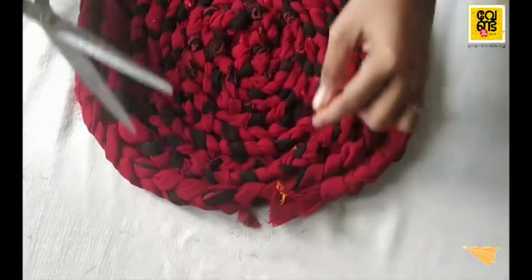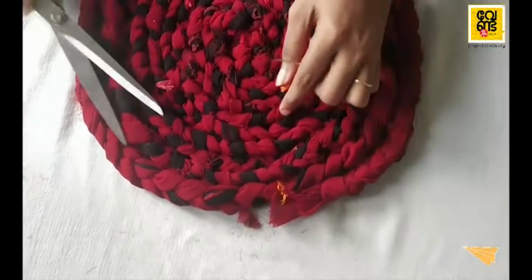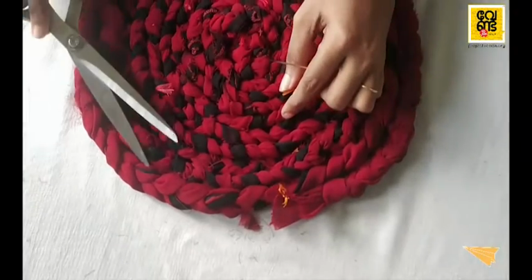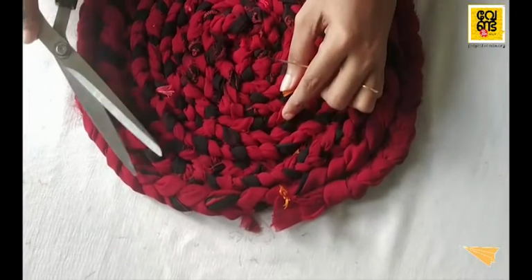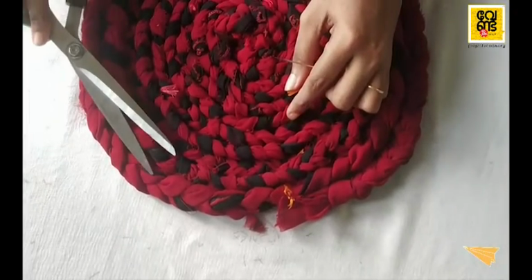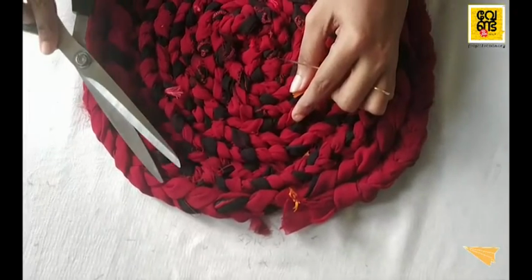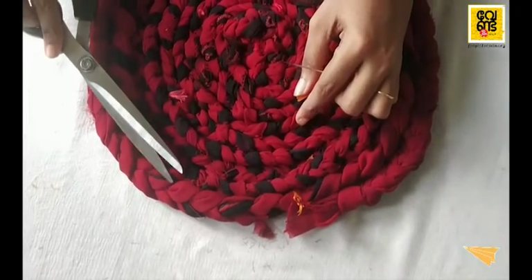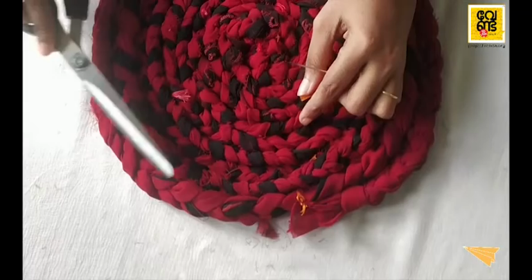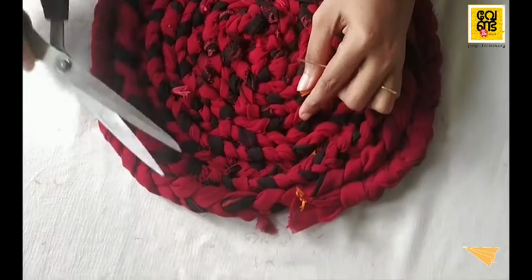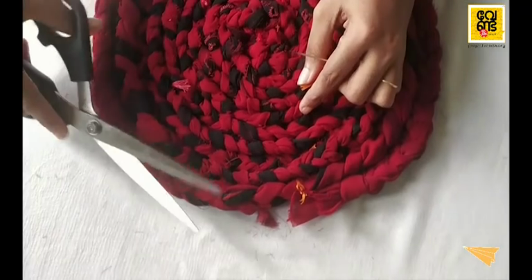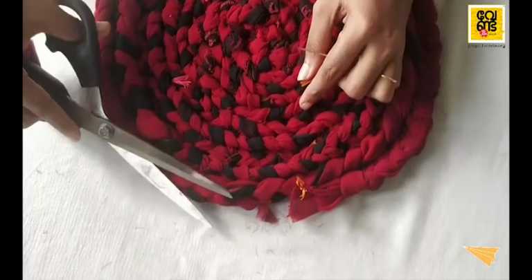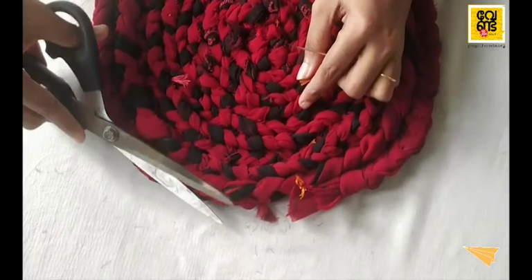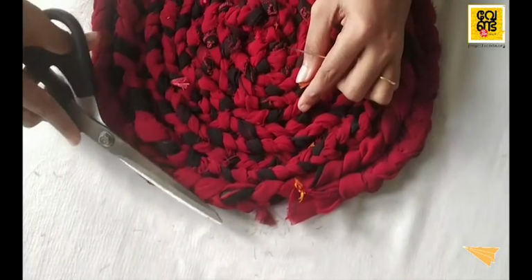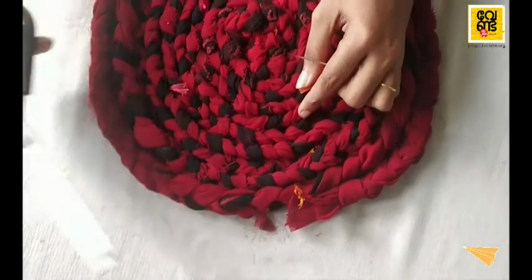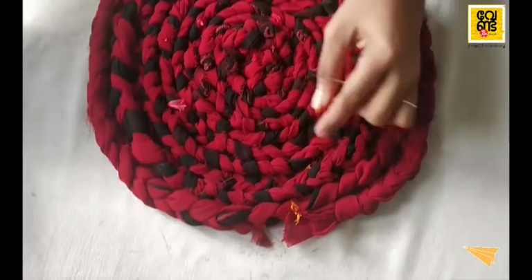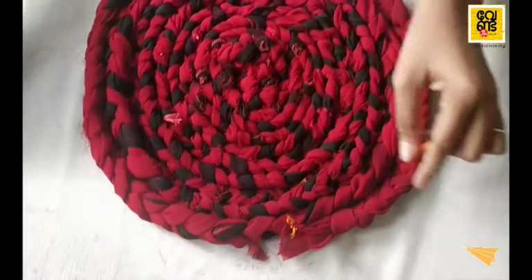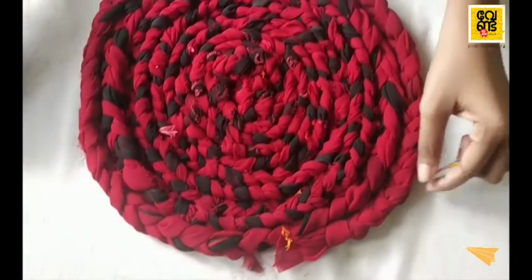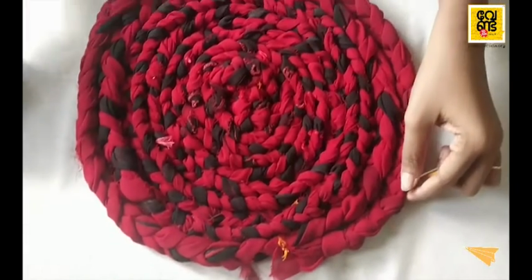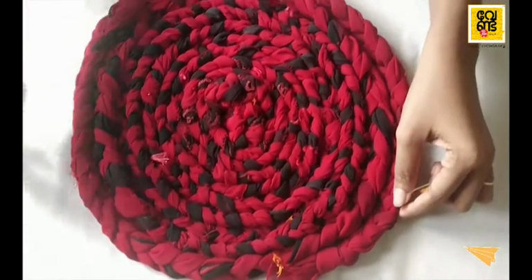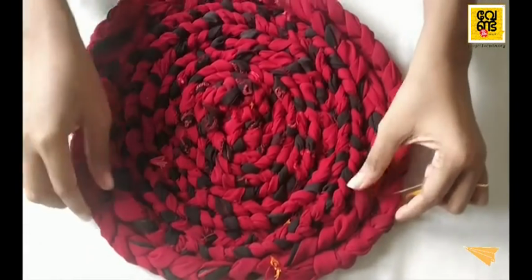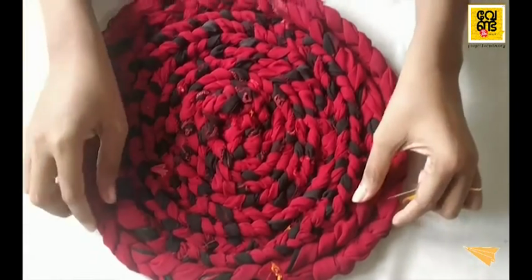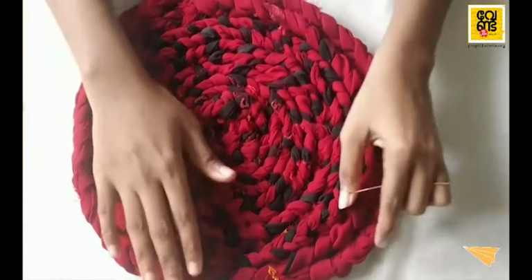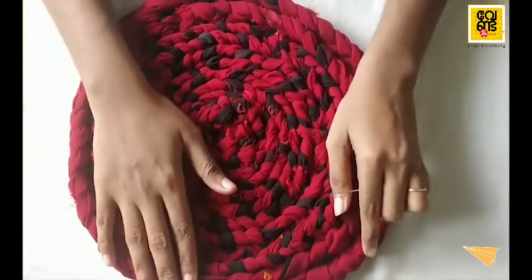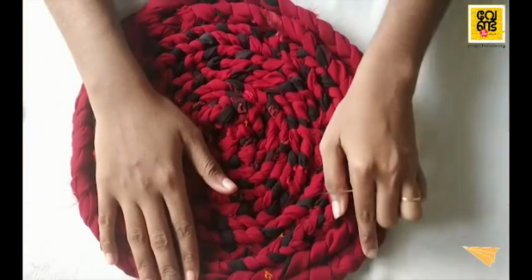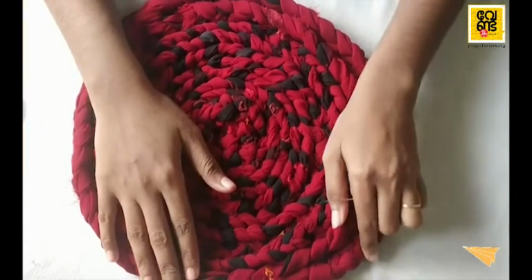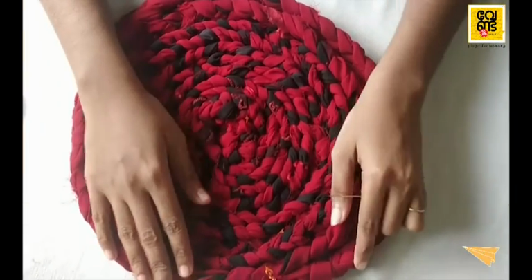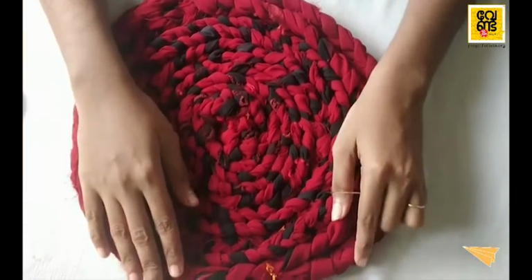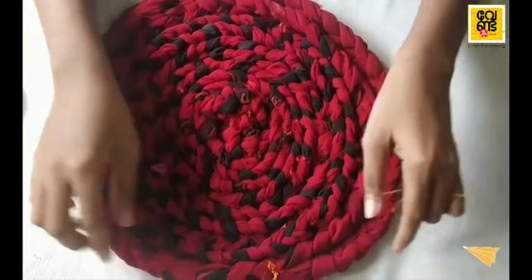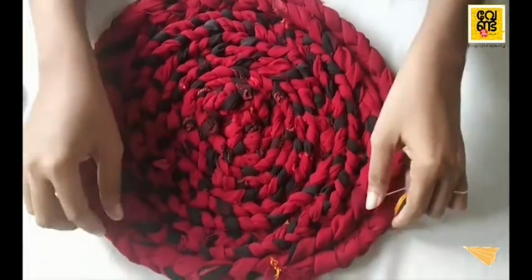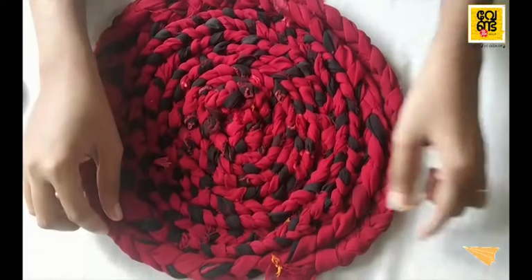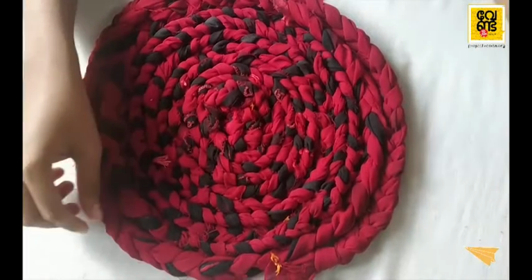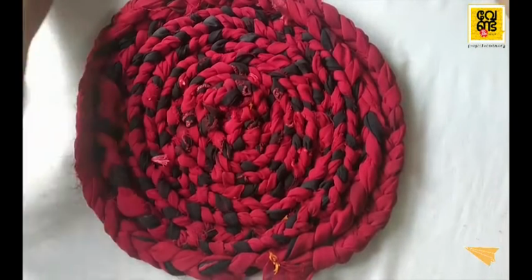If you want to make a door match, it's simple. You can try it. So let's get started. Thank you.